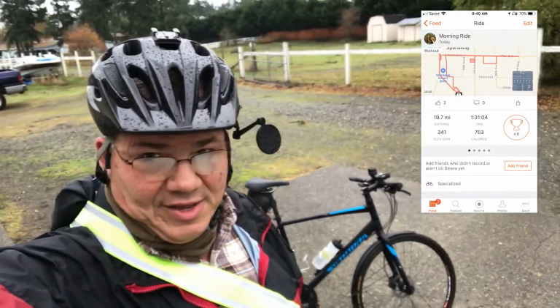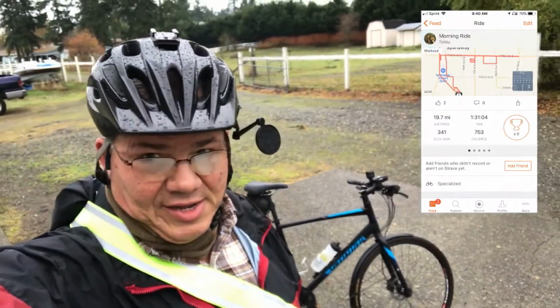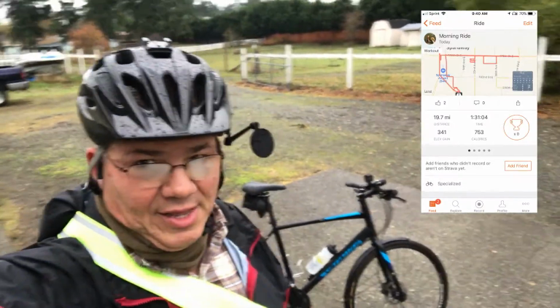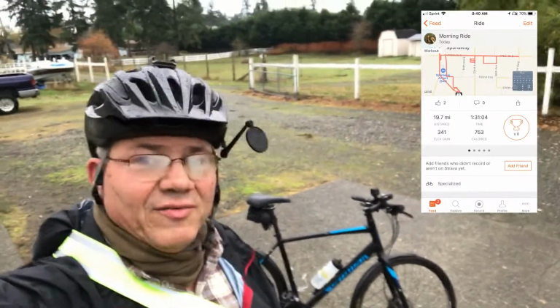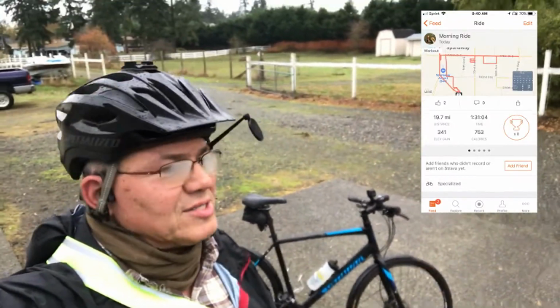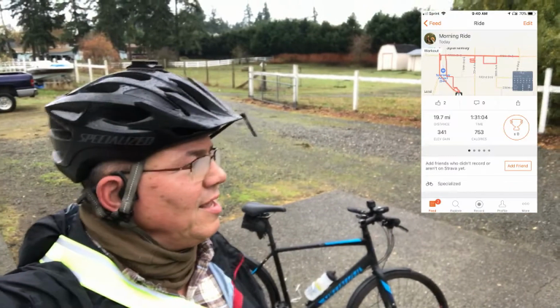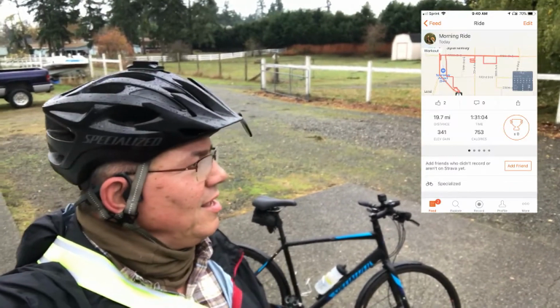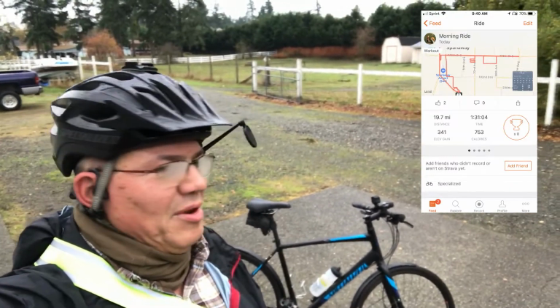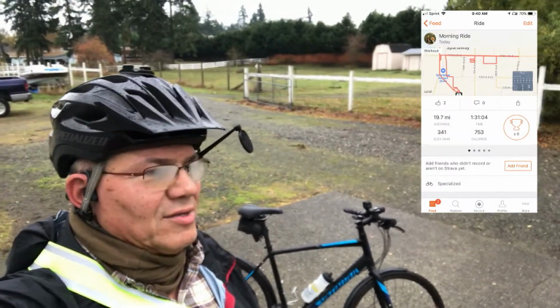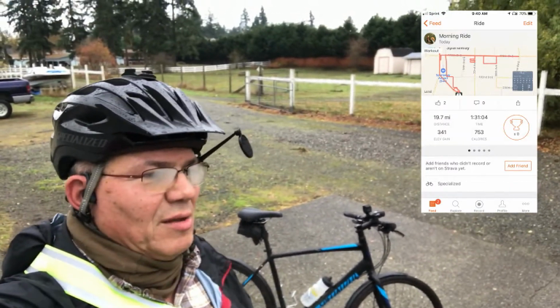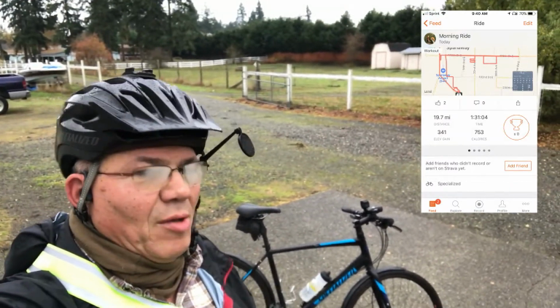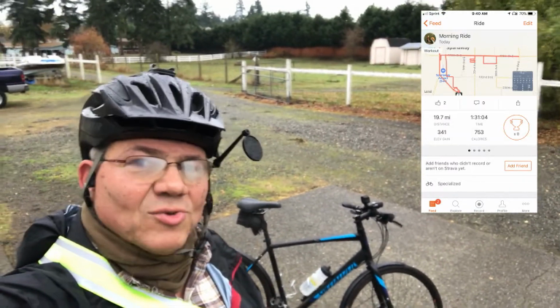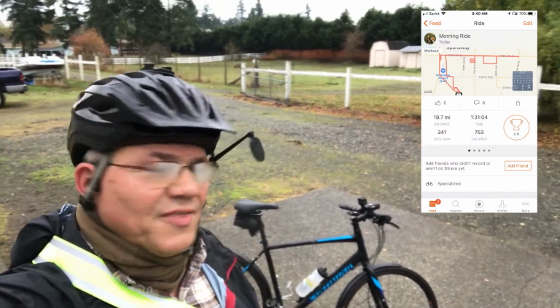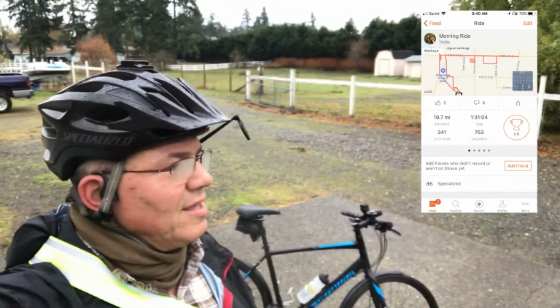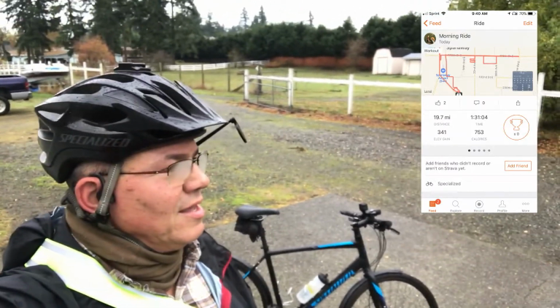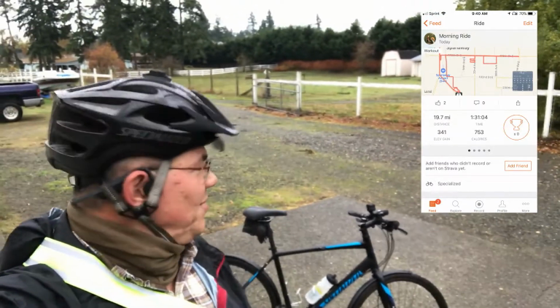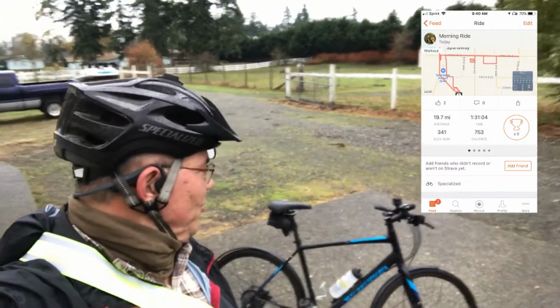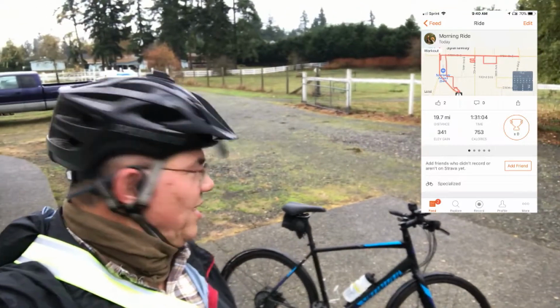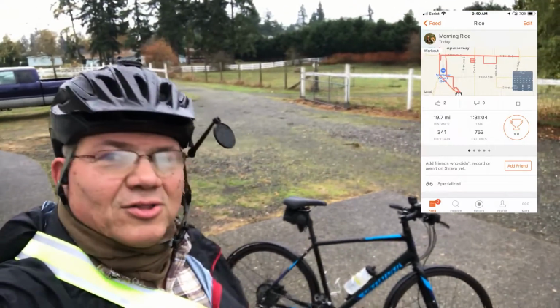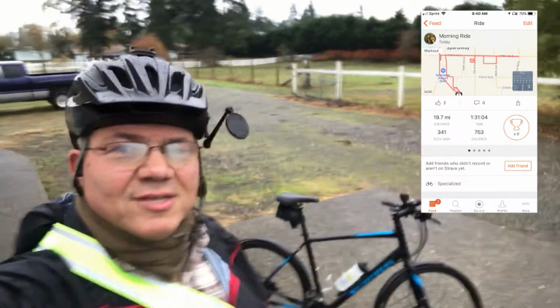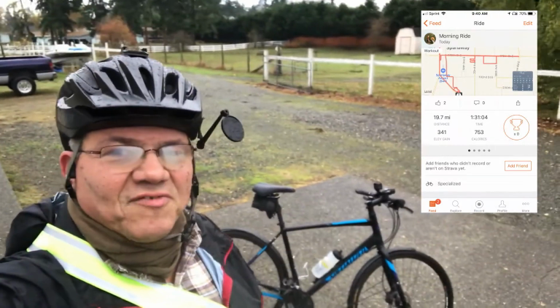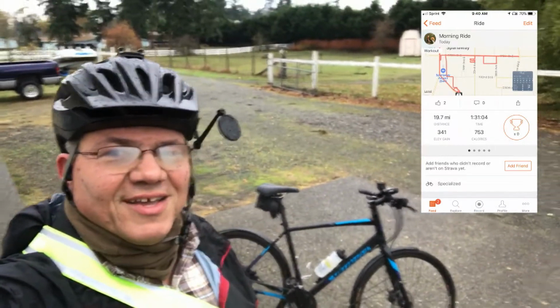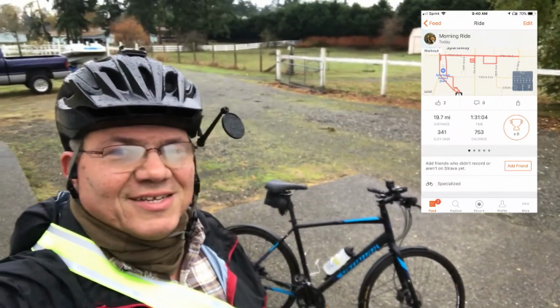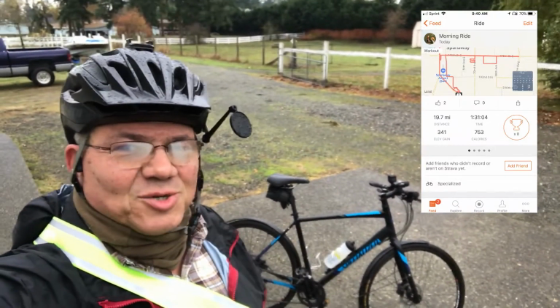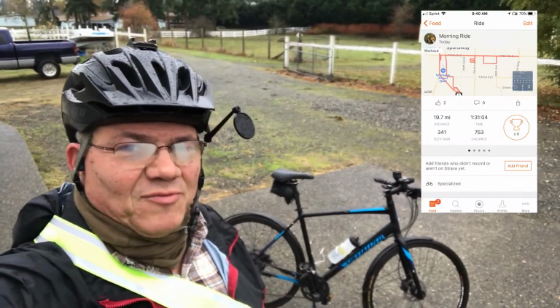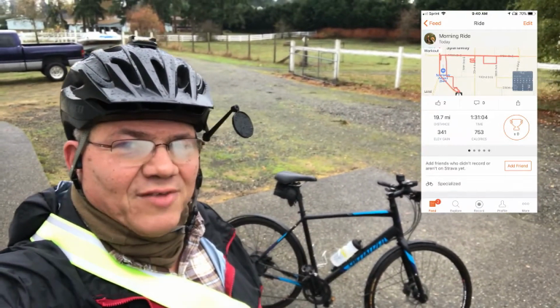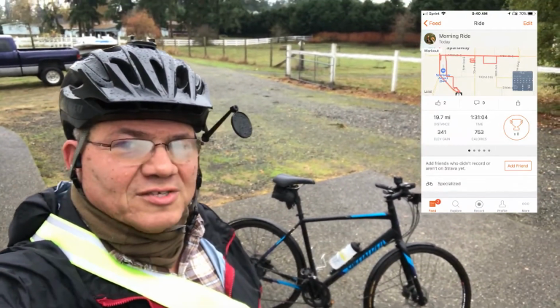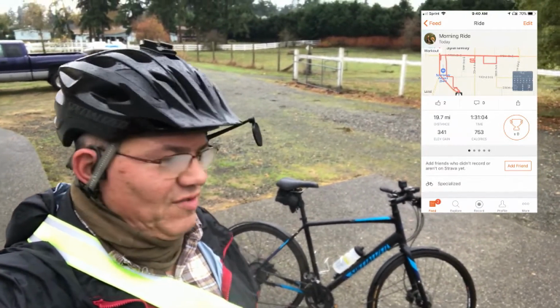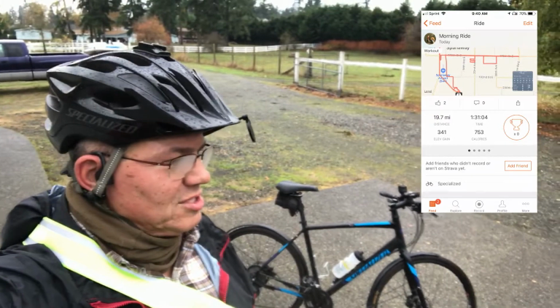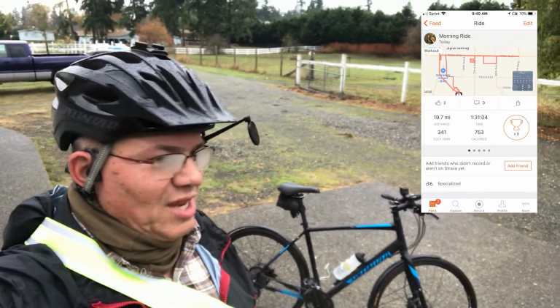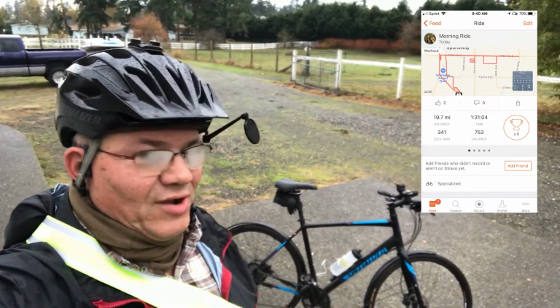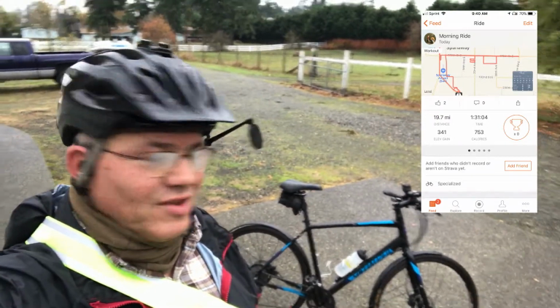I got that ride done. I haven't even looked to see how many miles — it'll be in the ballpark of 20, I think. I called it a soft test or soft break-in for these fenders, these Specialized Dry-Tech fenders.